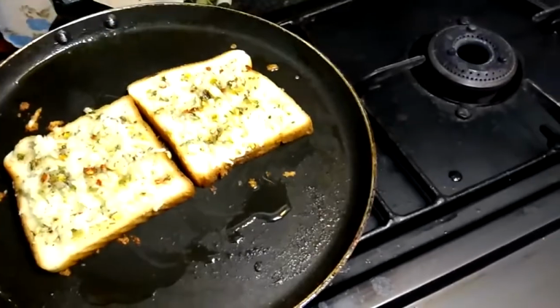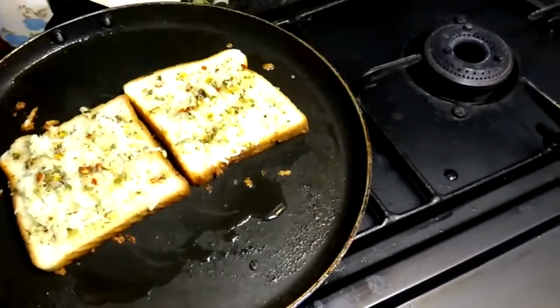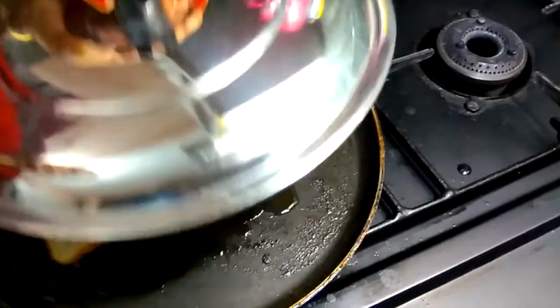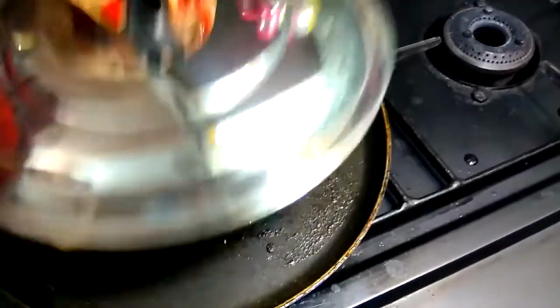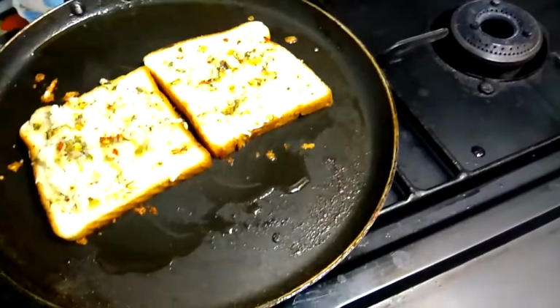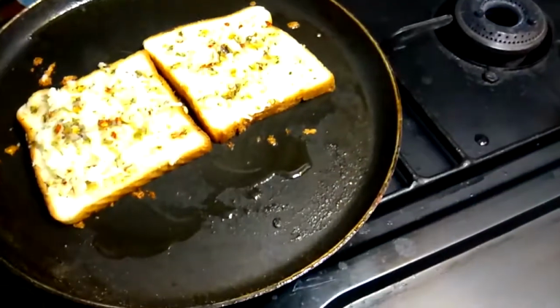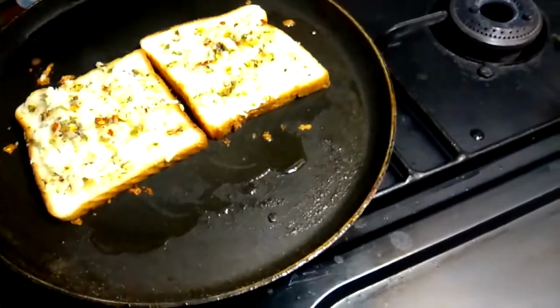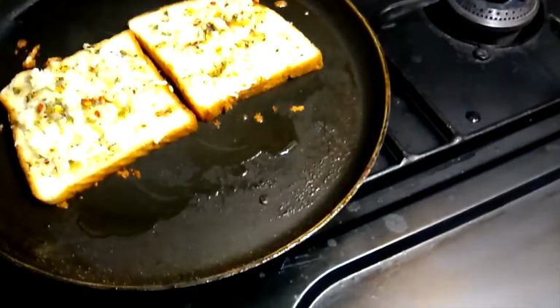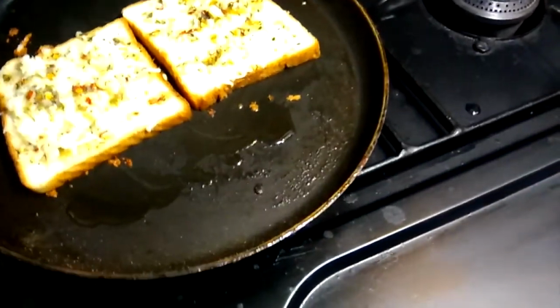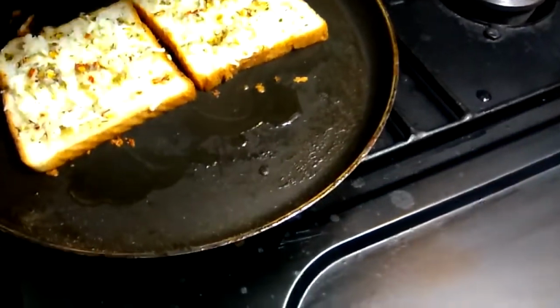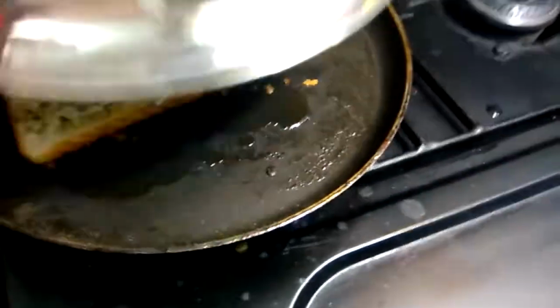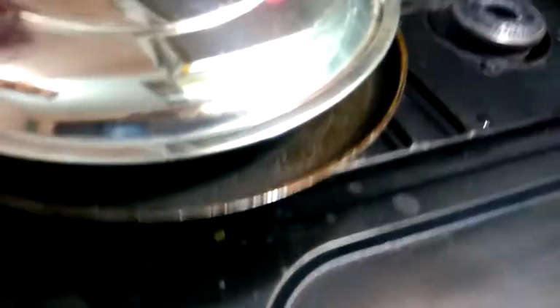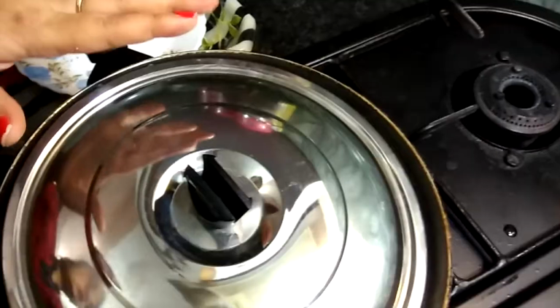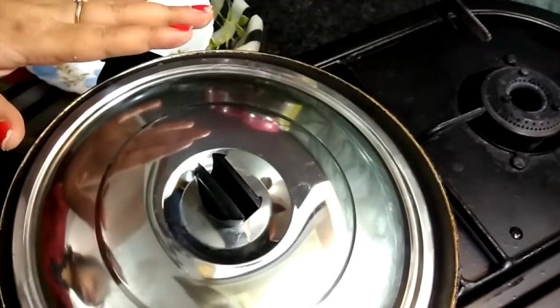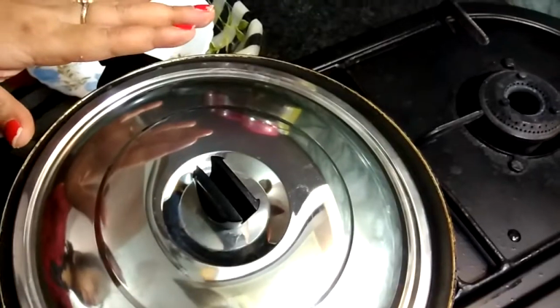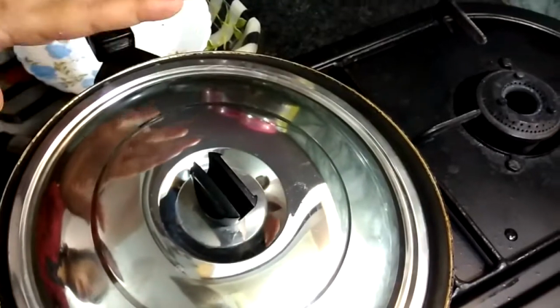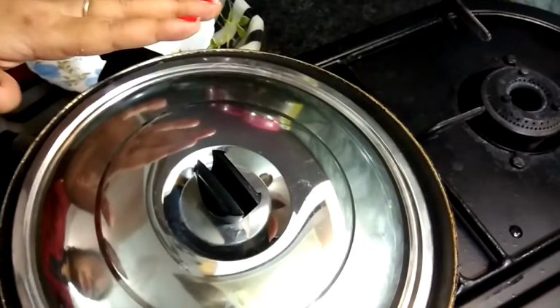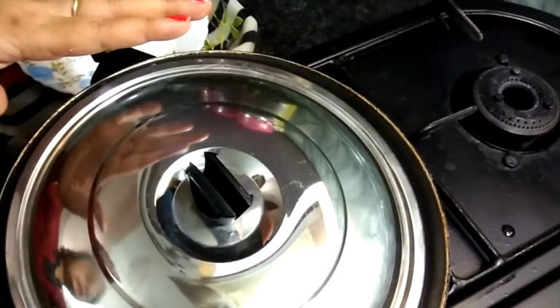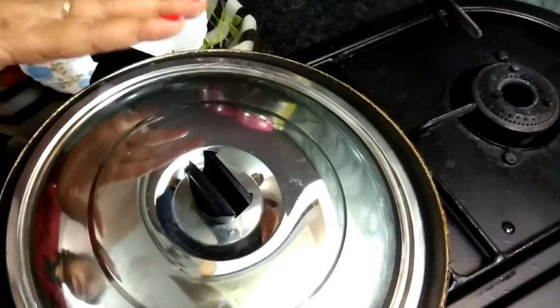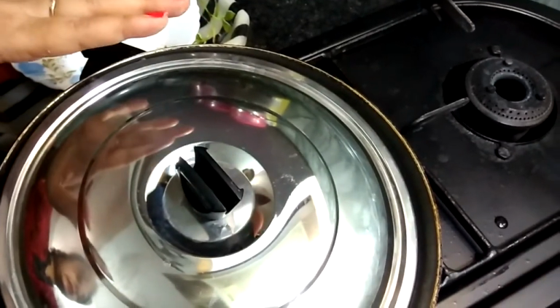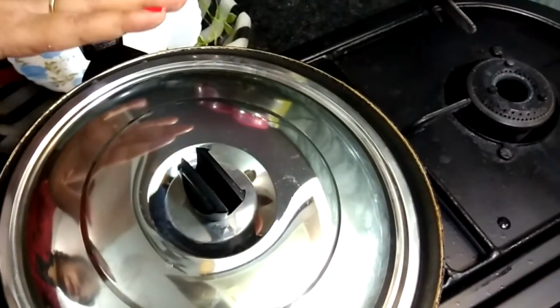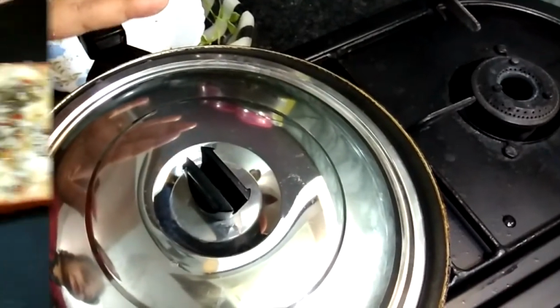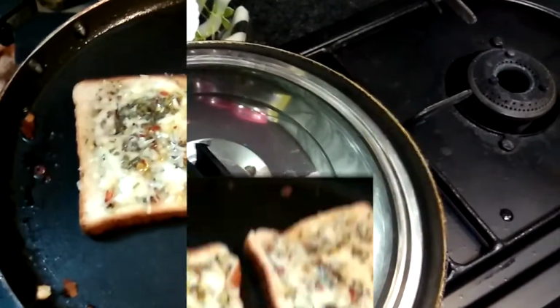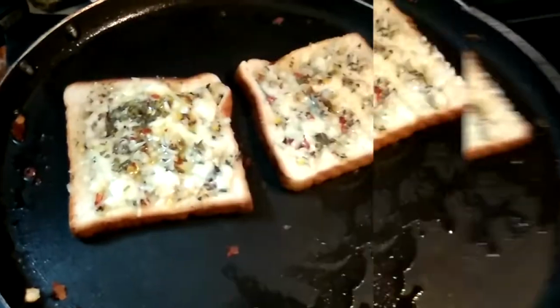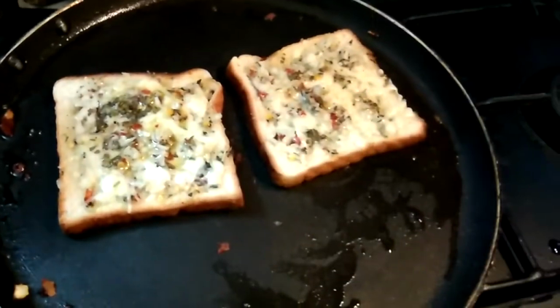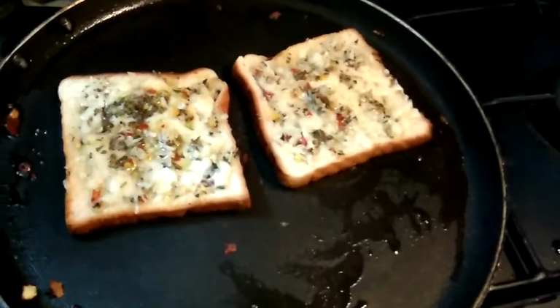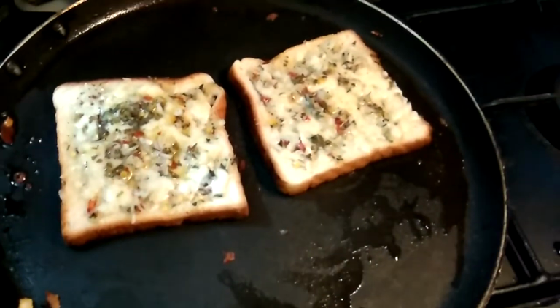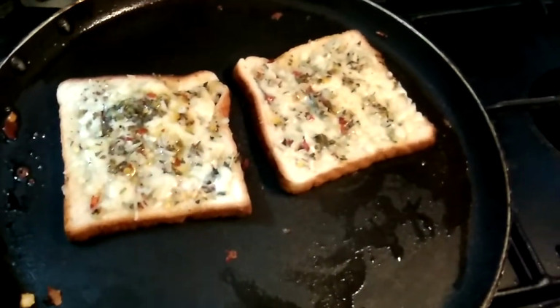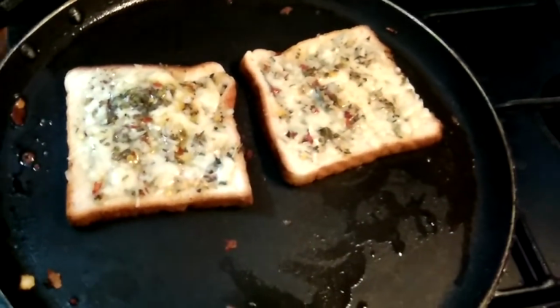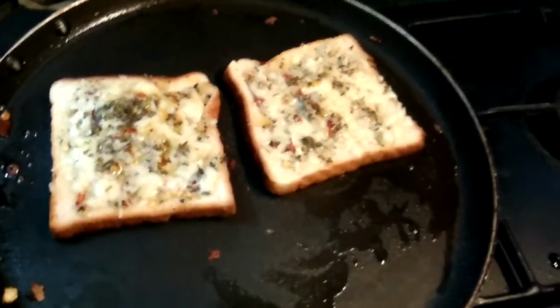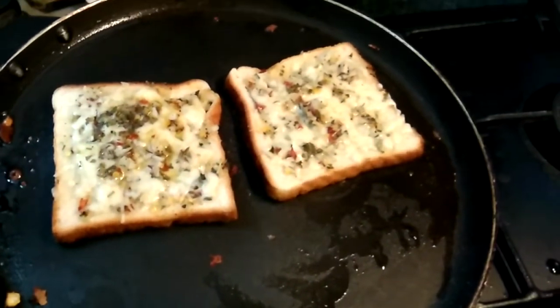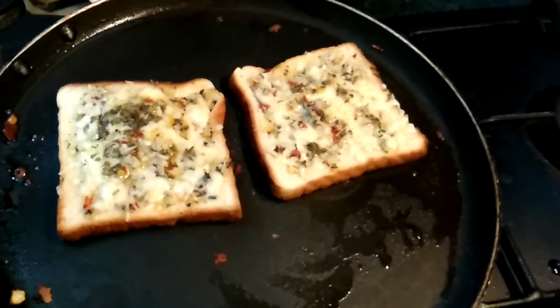We will add the brown garlic butter mixture. We will add our mozzarella and cook for 1-4 minutes. This will be mixed in 1 minute. Let's add the cheese.